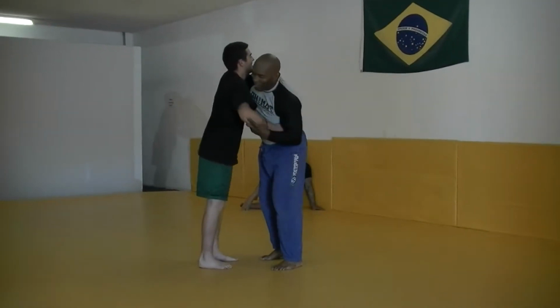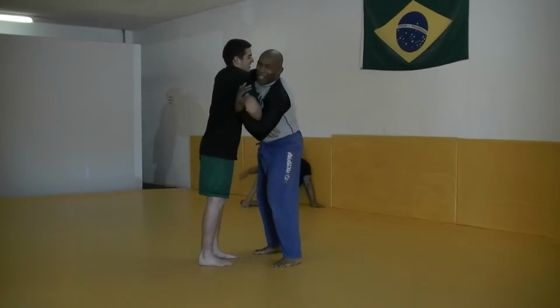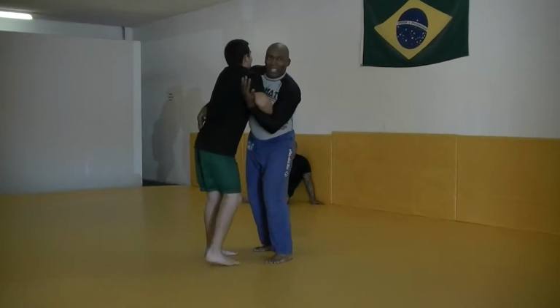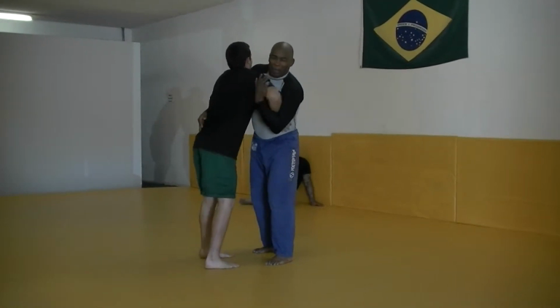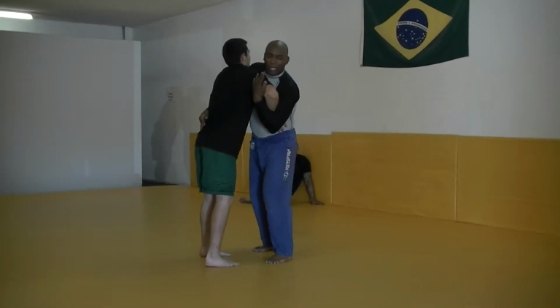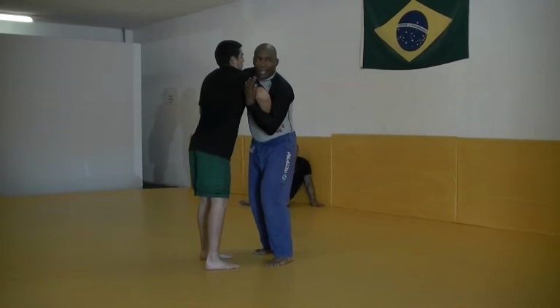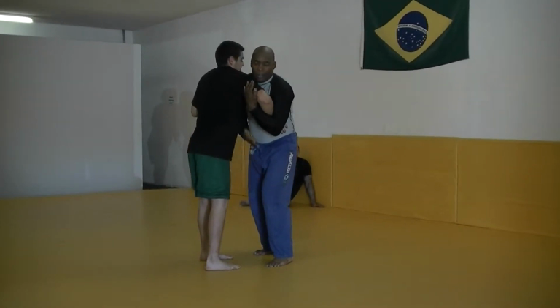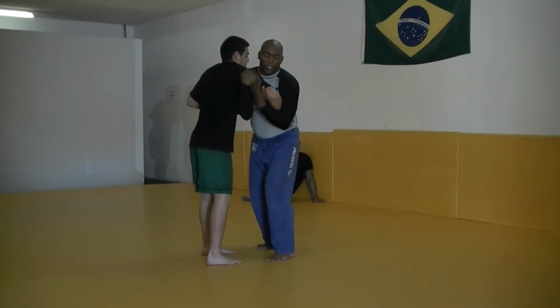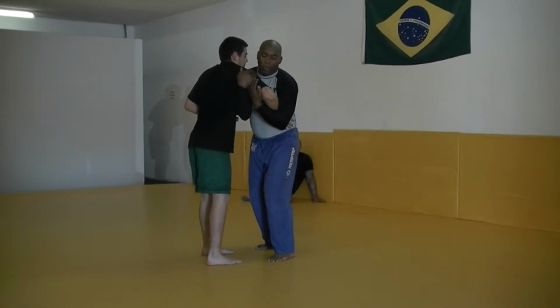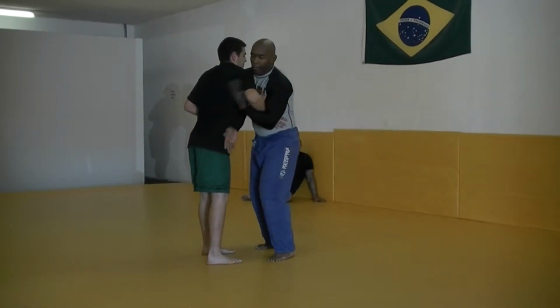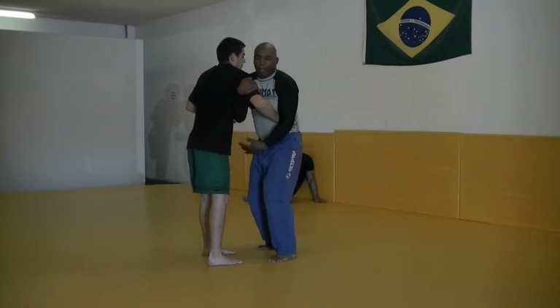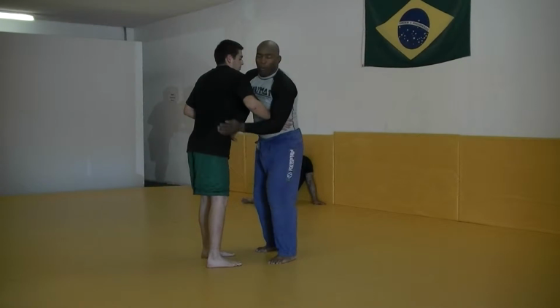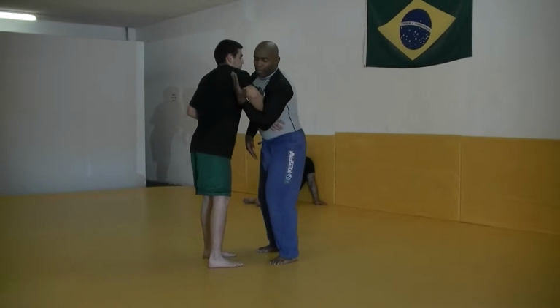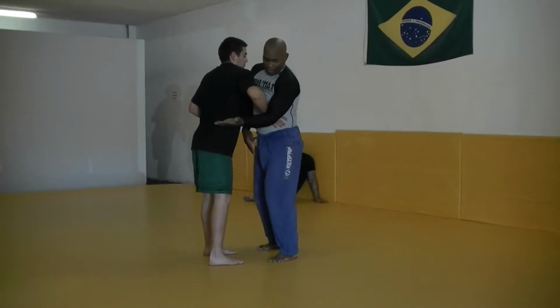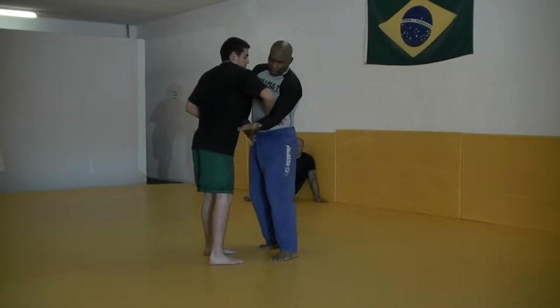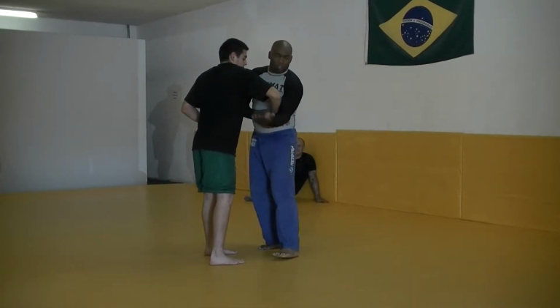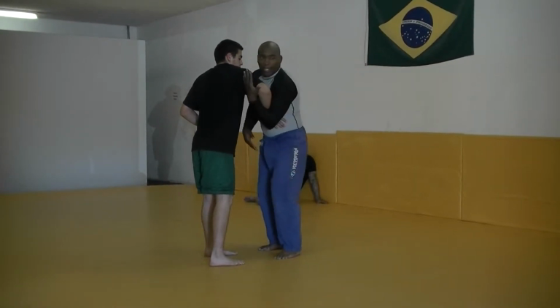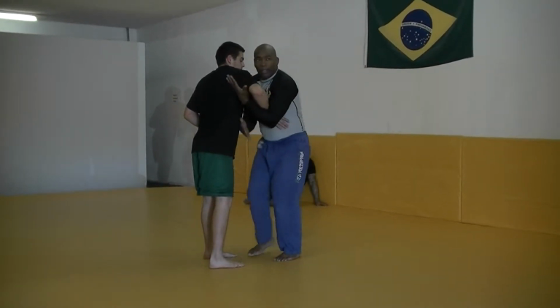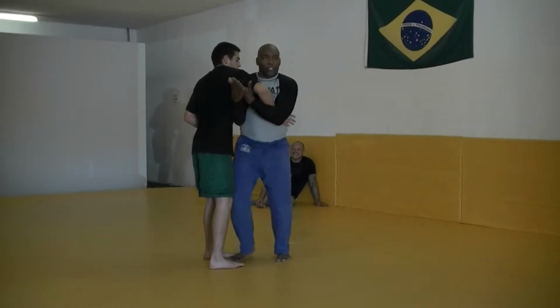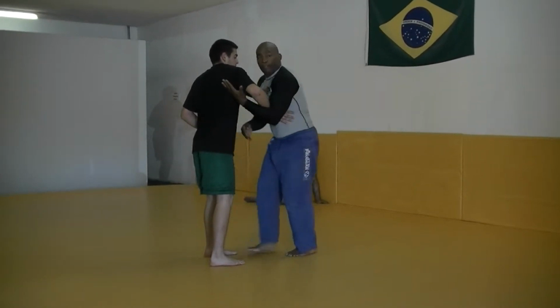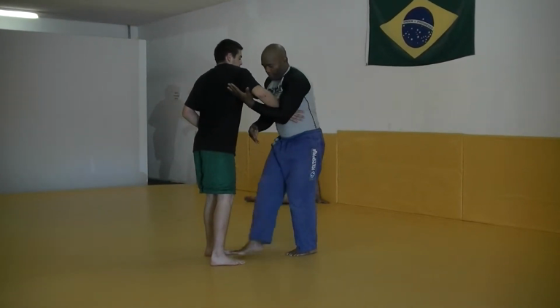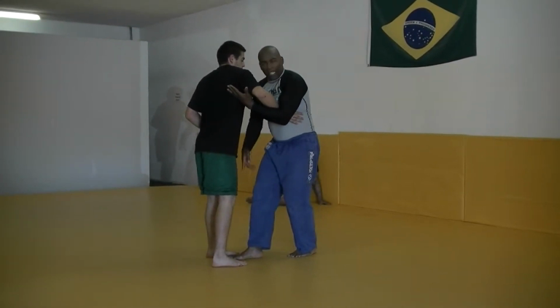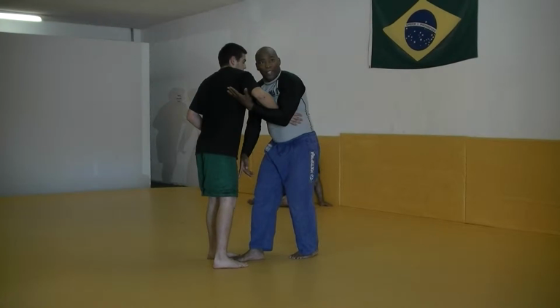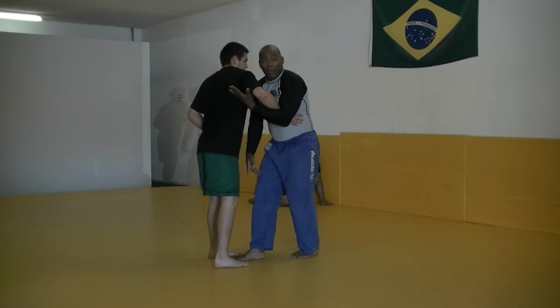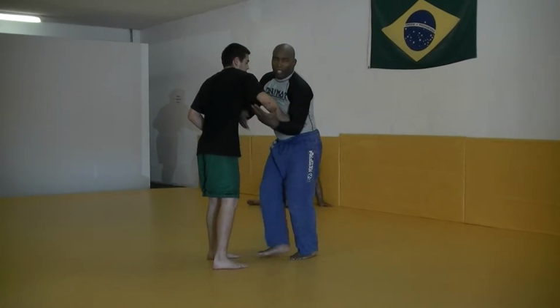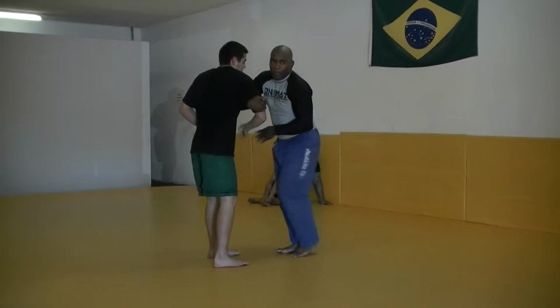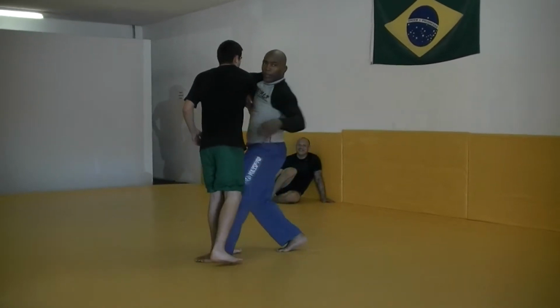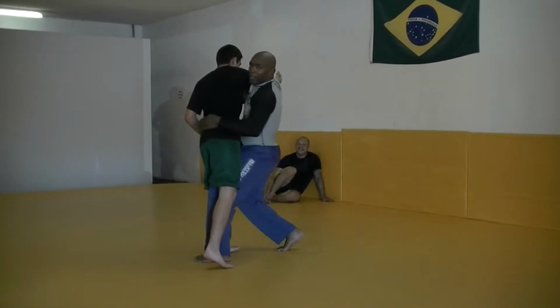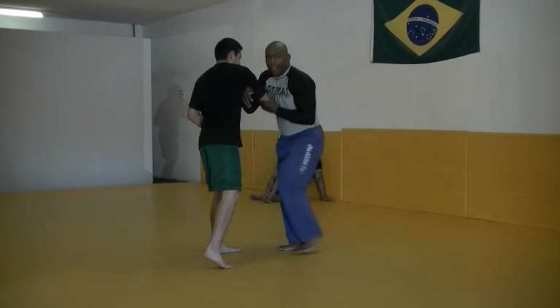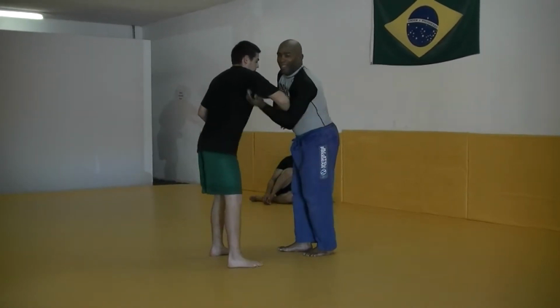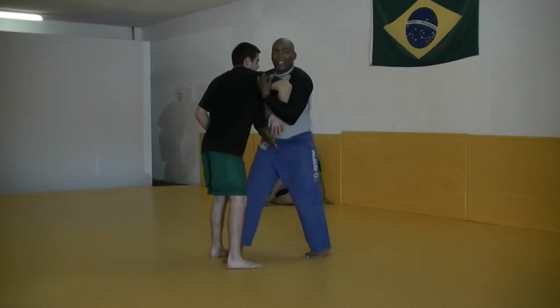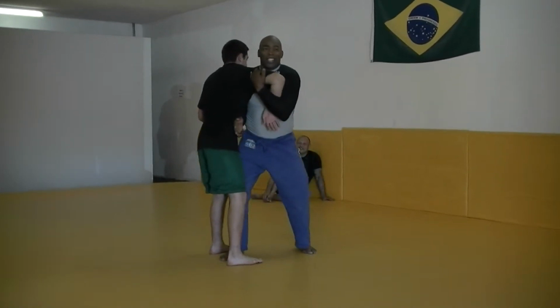So right here, I'm just pummeling in. I can either go here to this arm drag or I can go right here. All I'm doing is just trapping right here and just turning. Making three feet. Notice how we're stepping here.